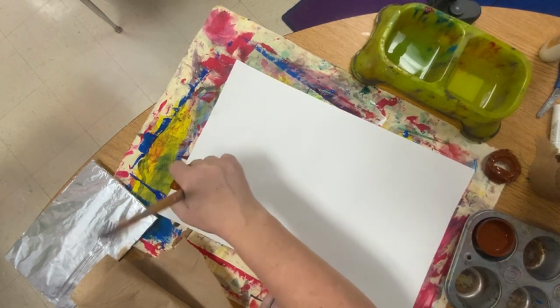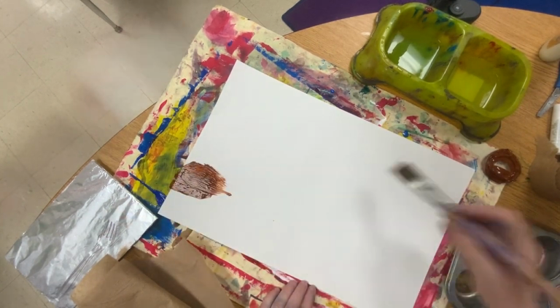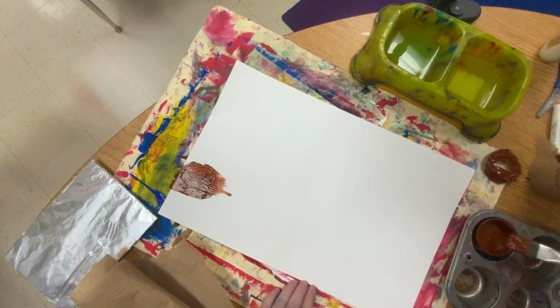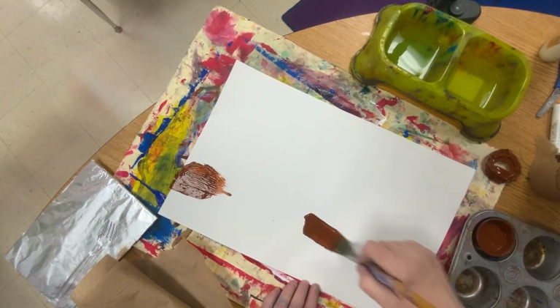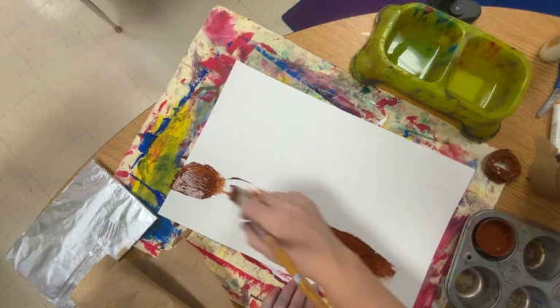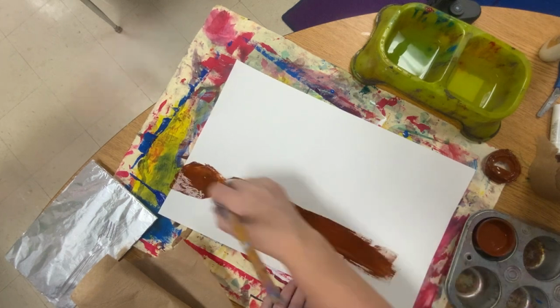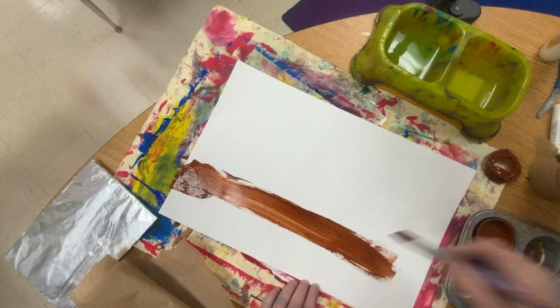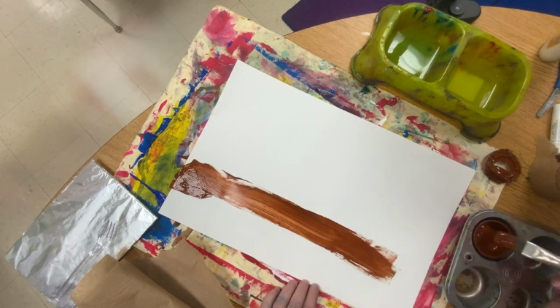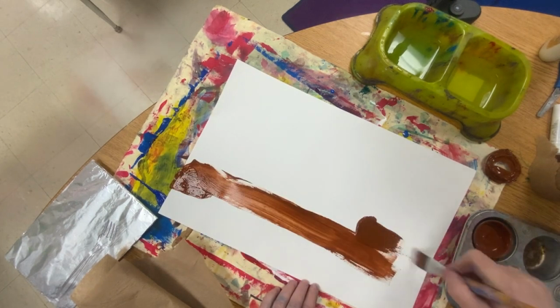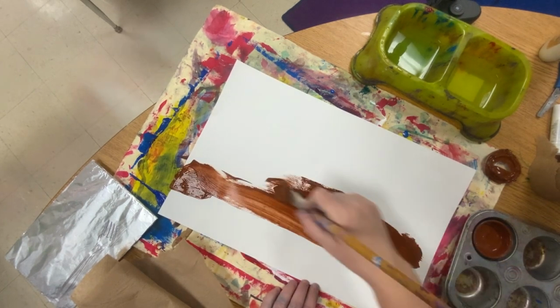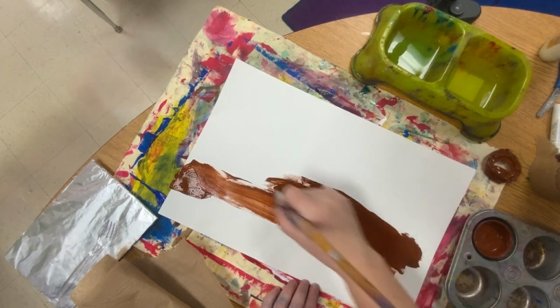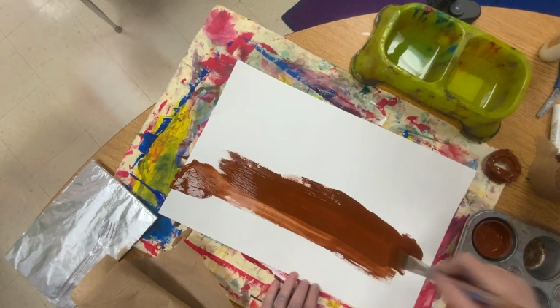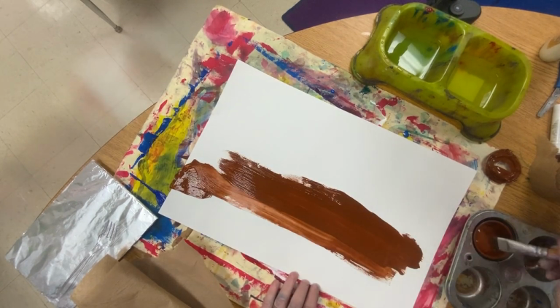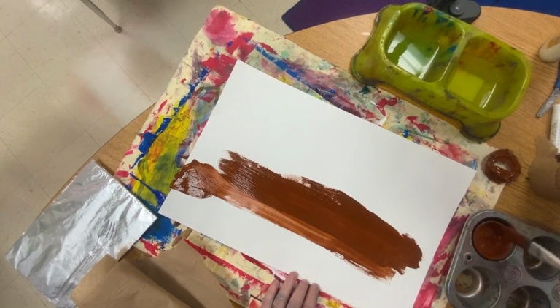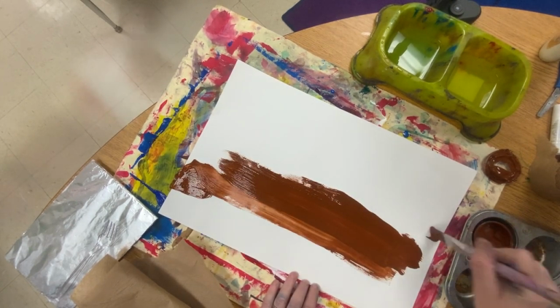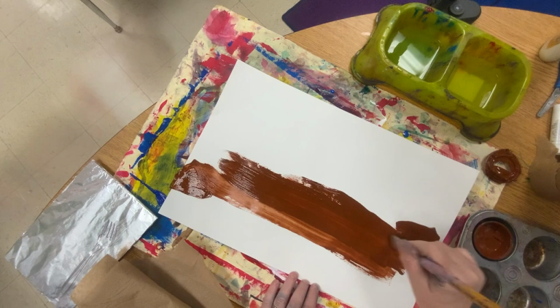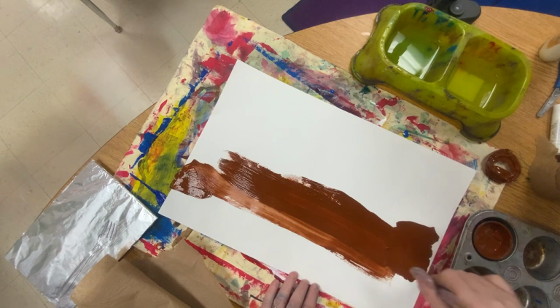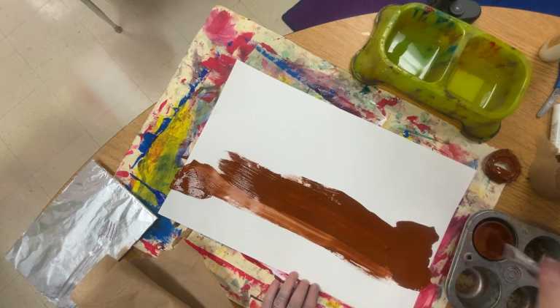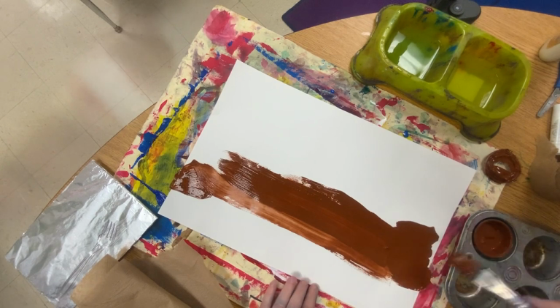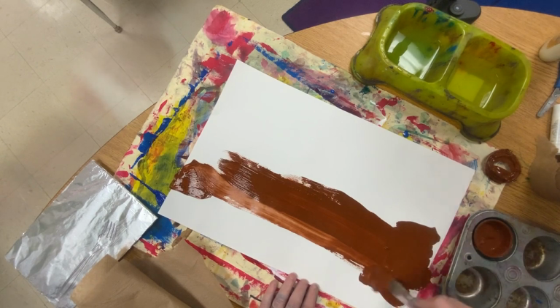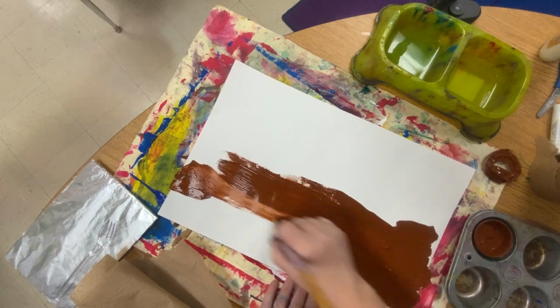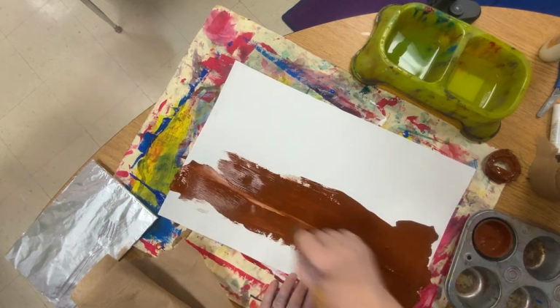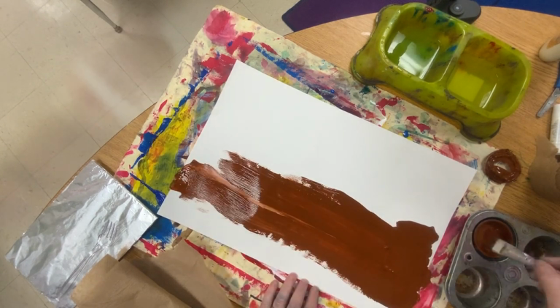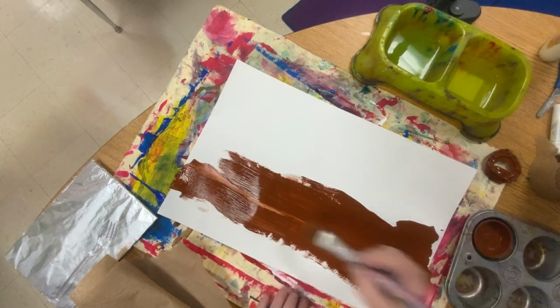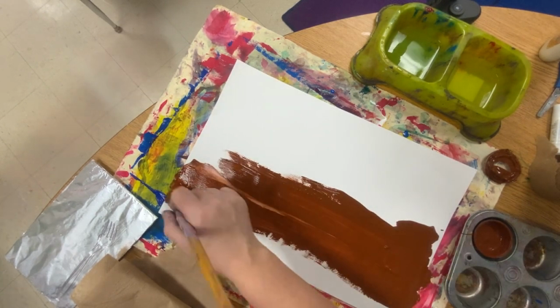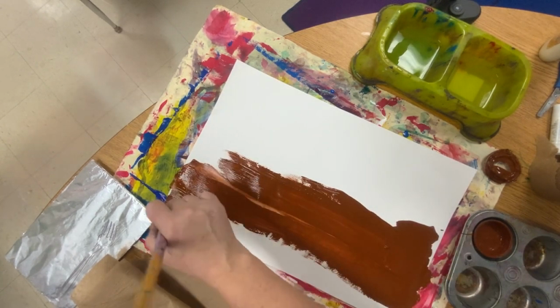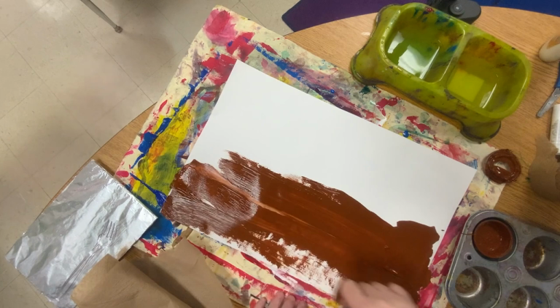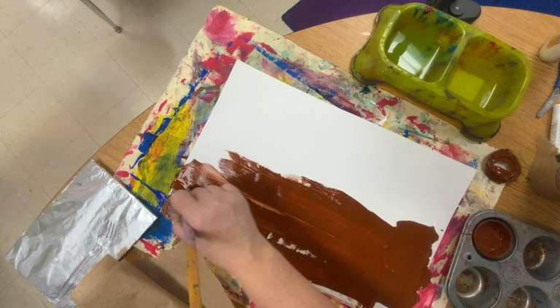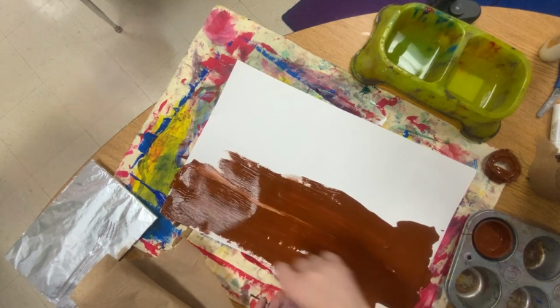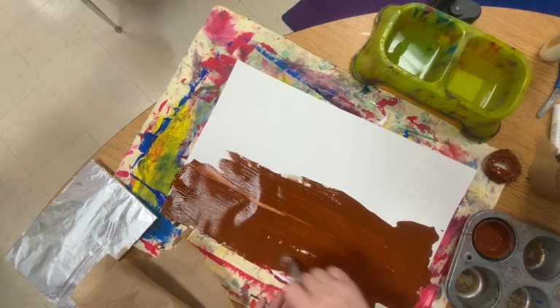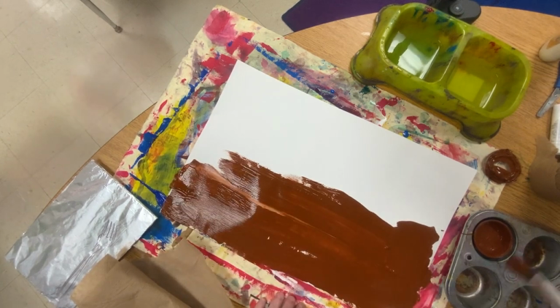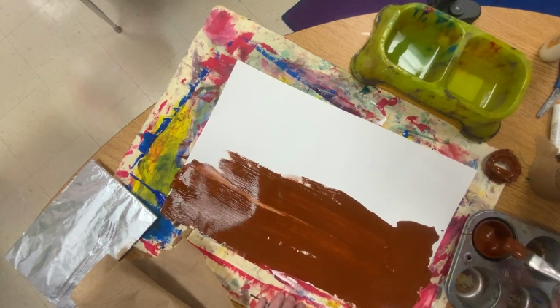When we get to the tree, don't do the tree brown. I want the squirrel to be brown. If the tree and the squirrel are both brown, we can't emphasize the squirrel because it'll be the same color. So that doesn't make any sense.